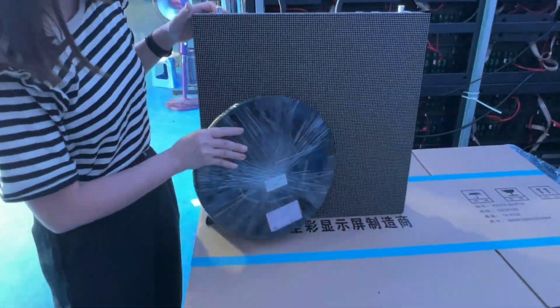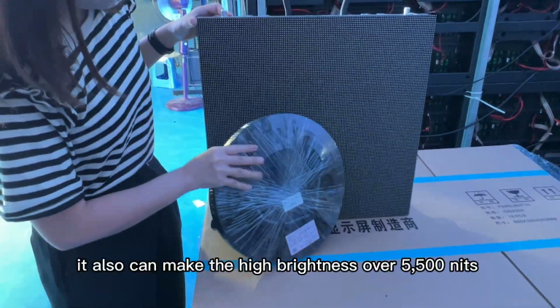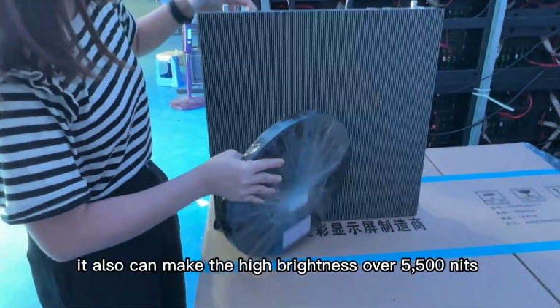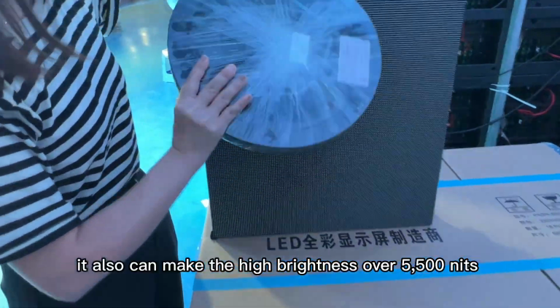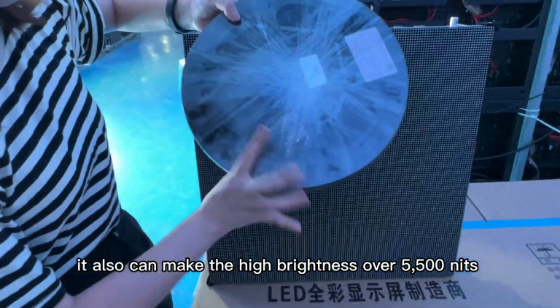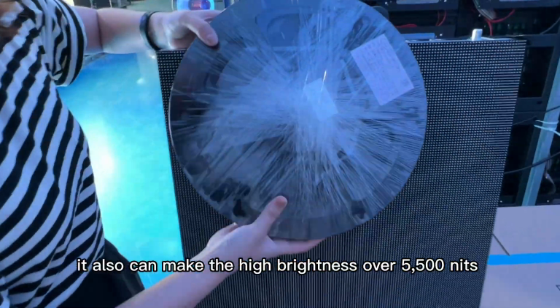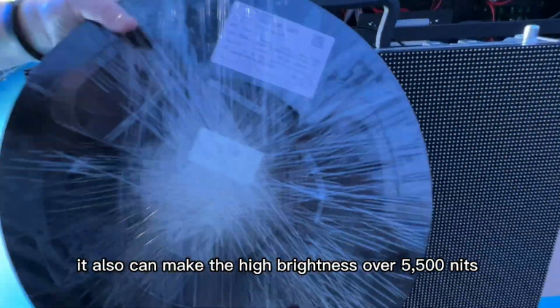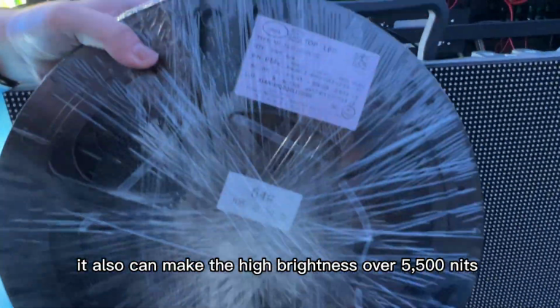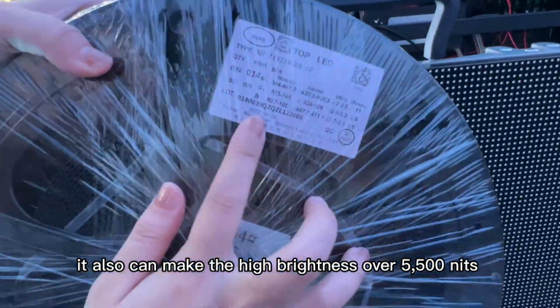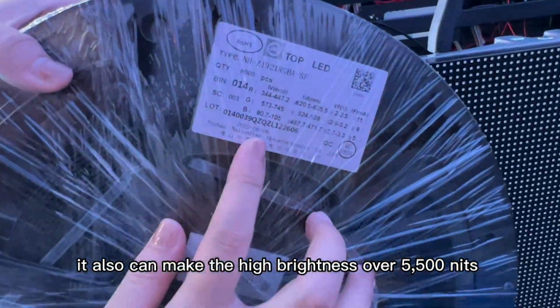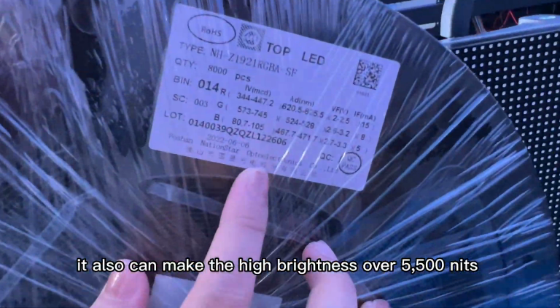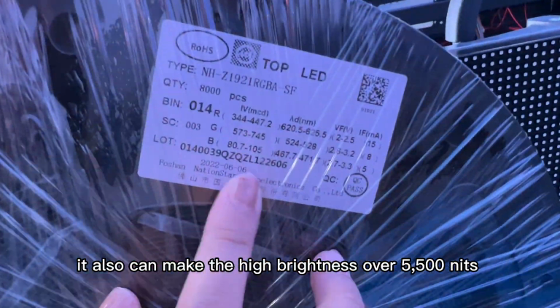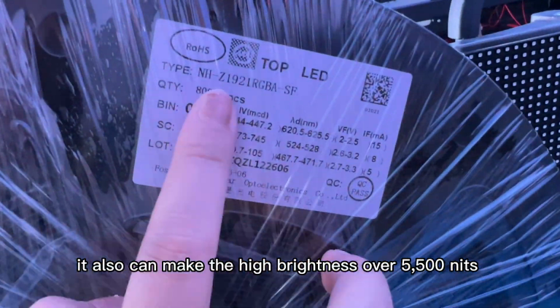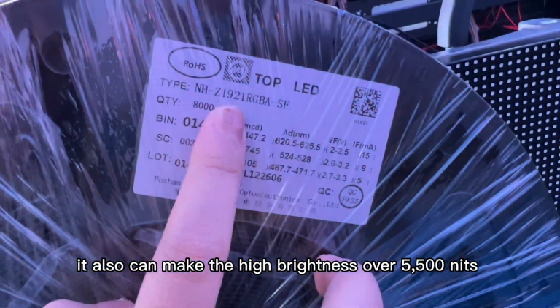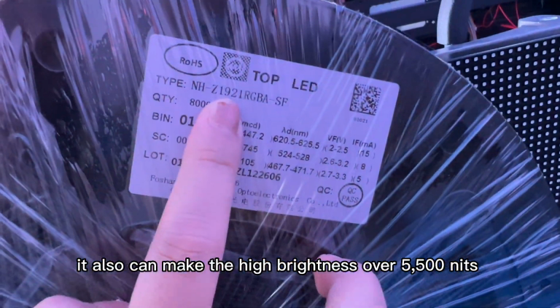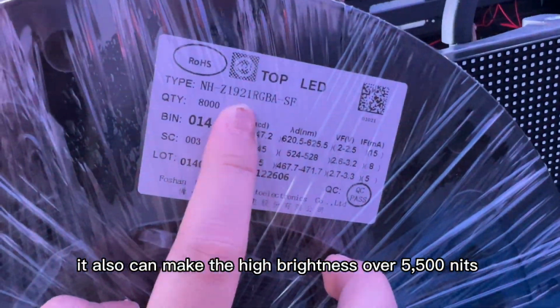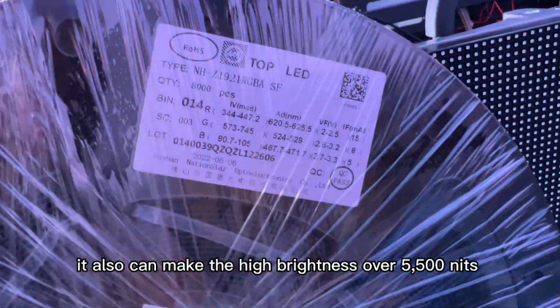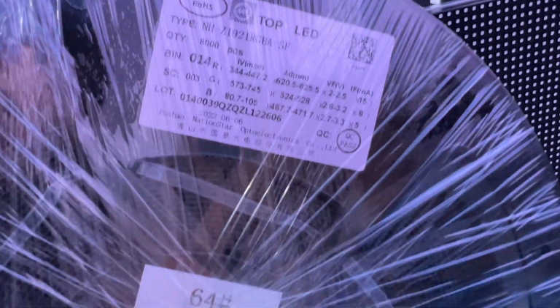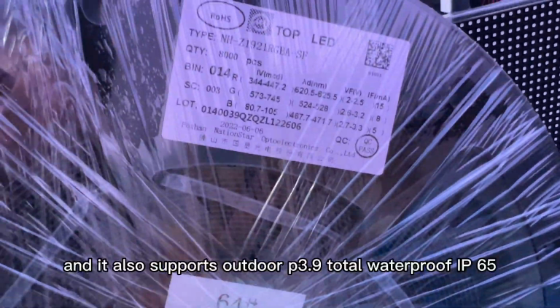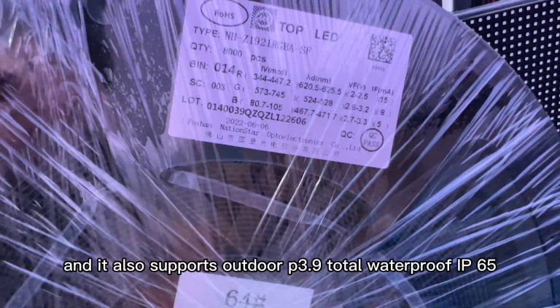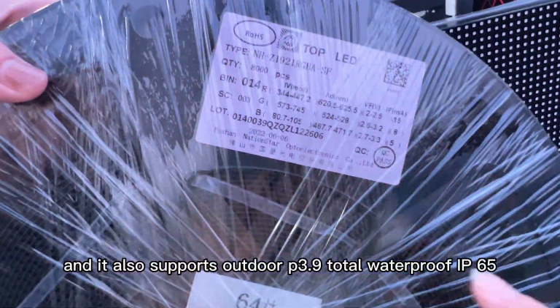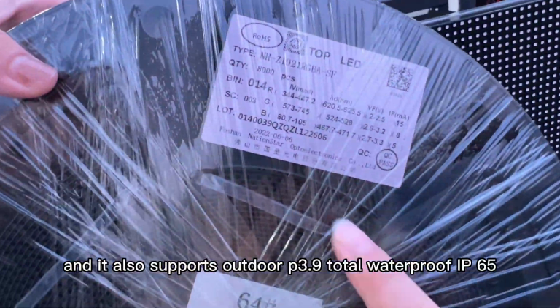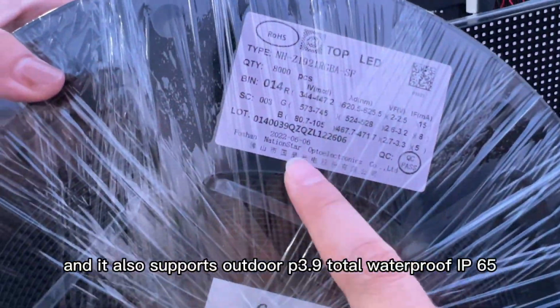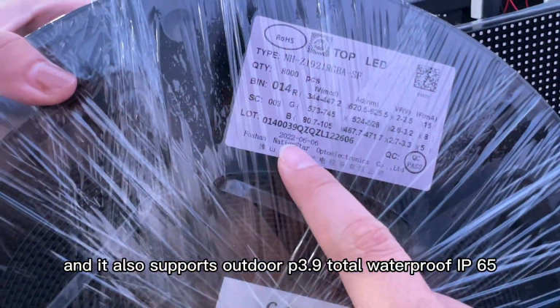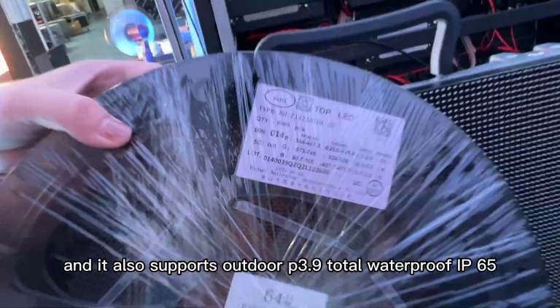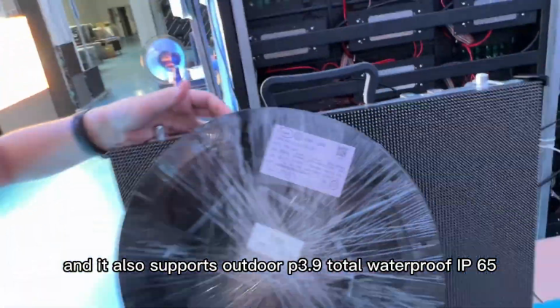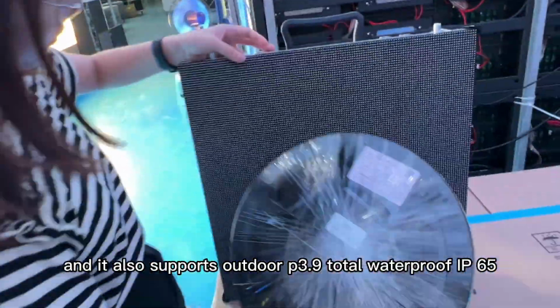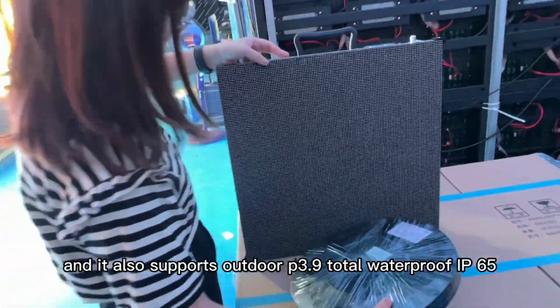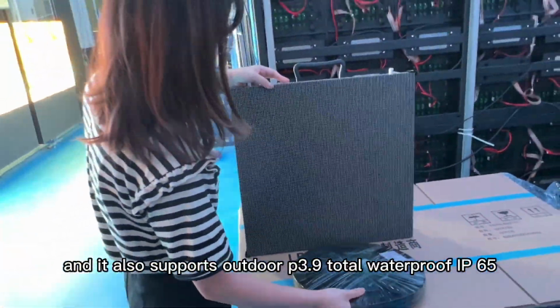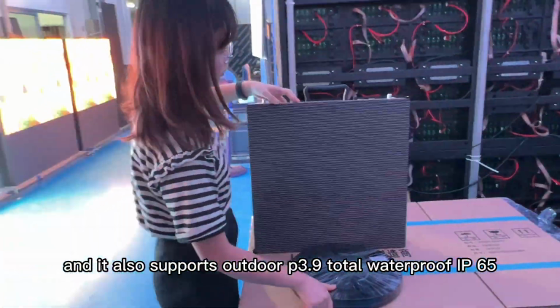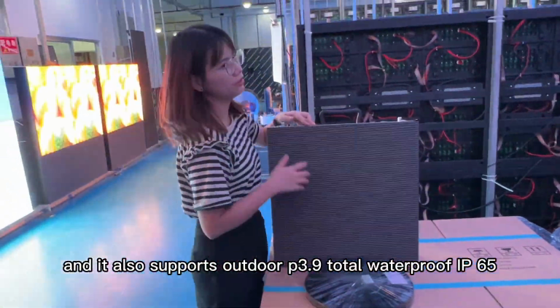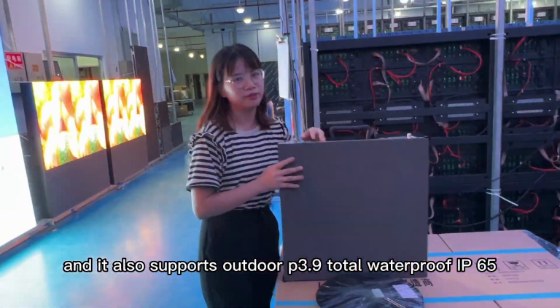It can also make high brightness over 5,500 nits, and it also supports outdoor P3.9, totally waterproof IP65.